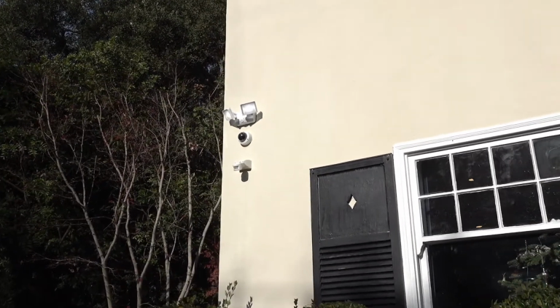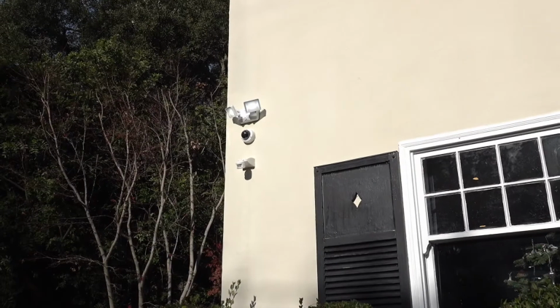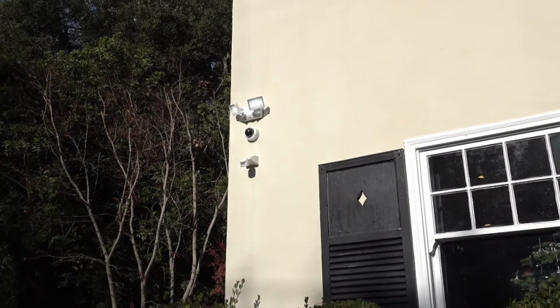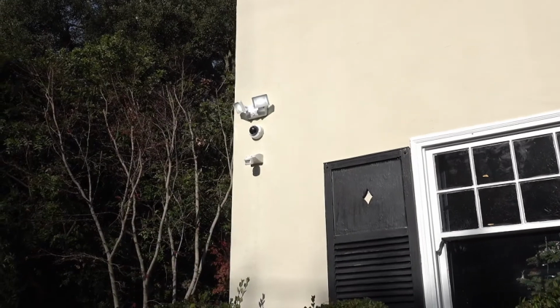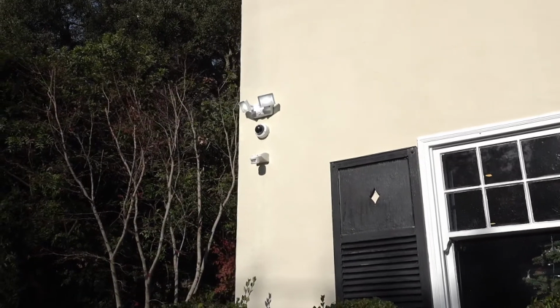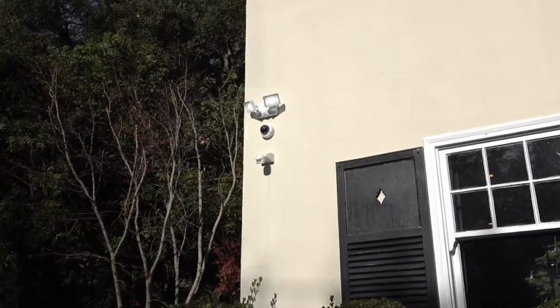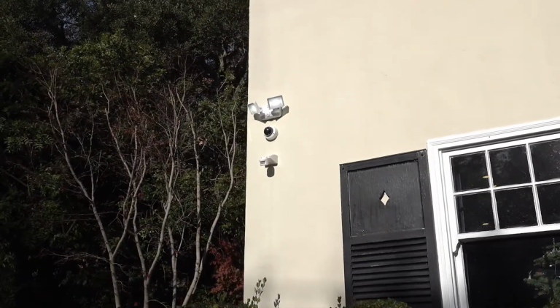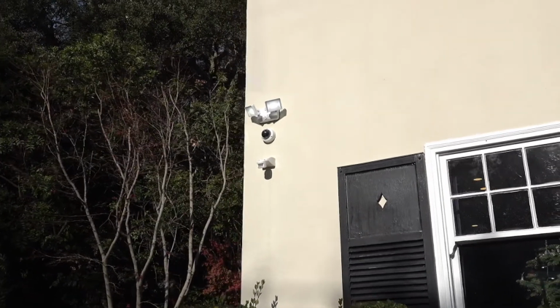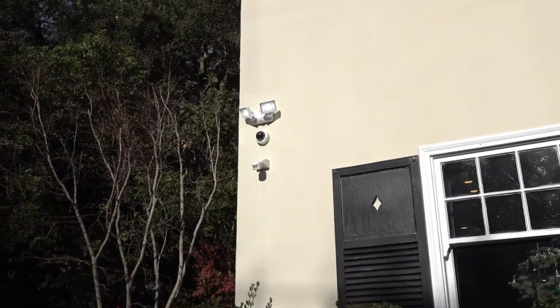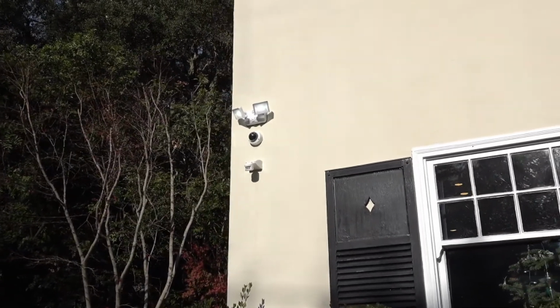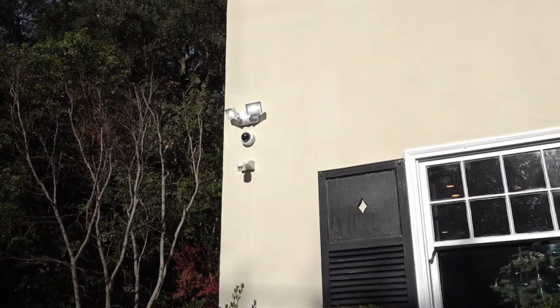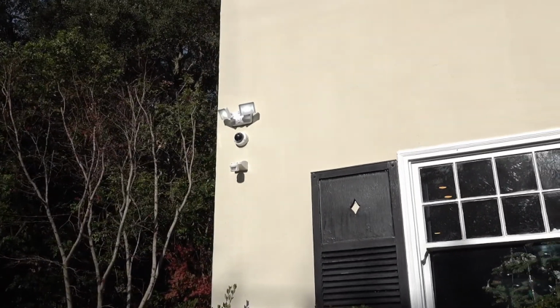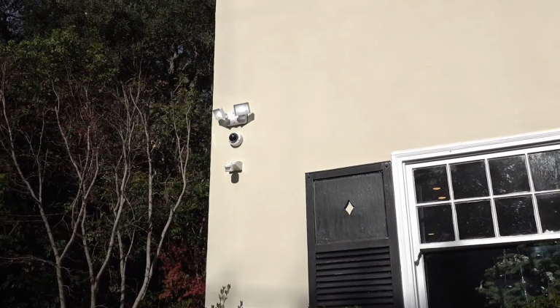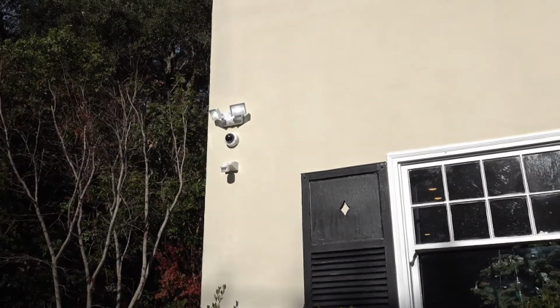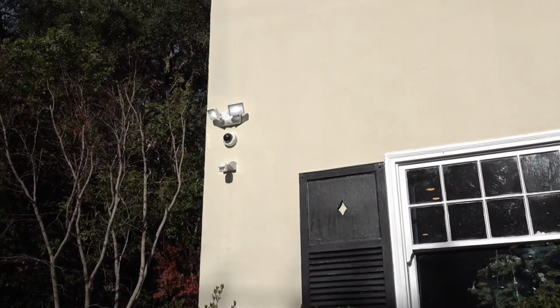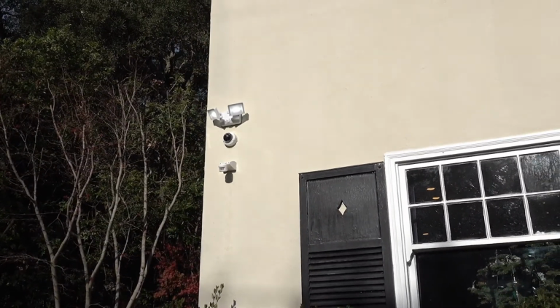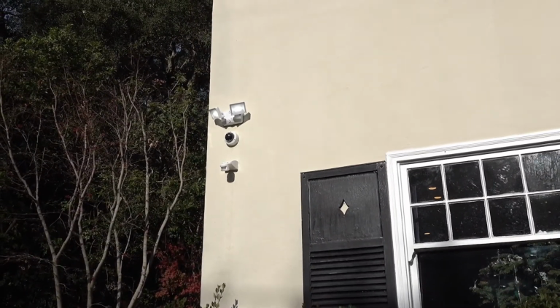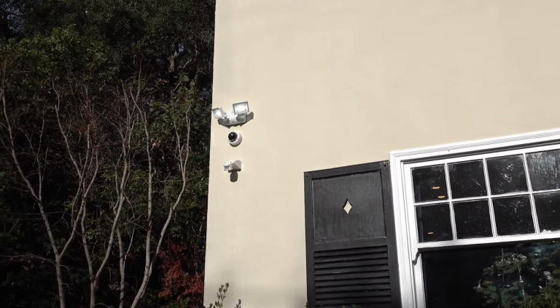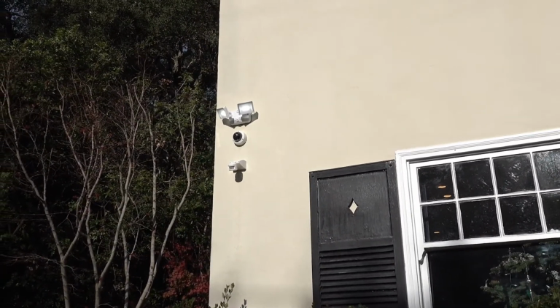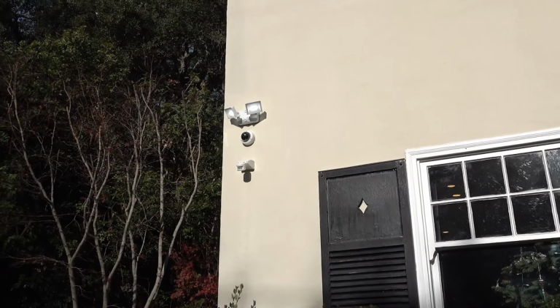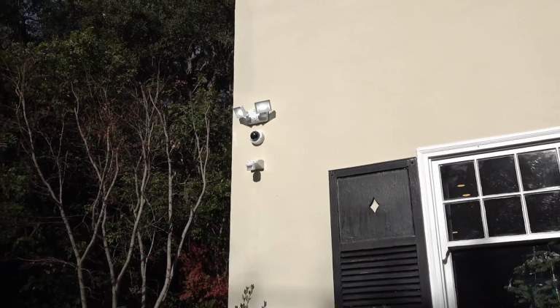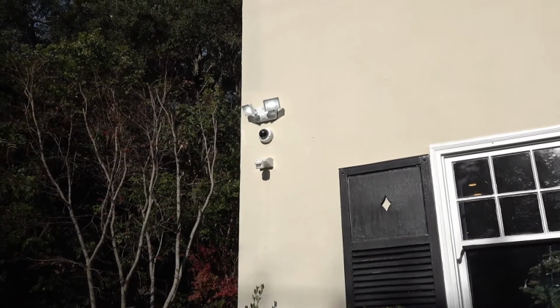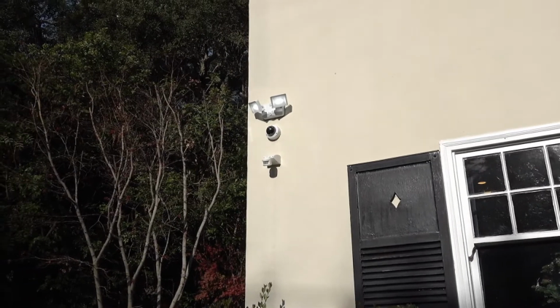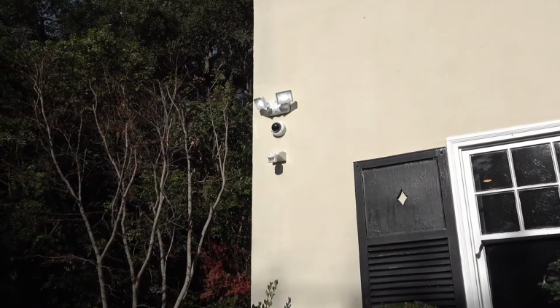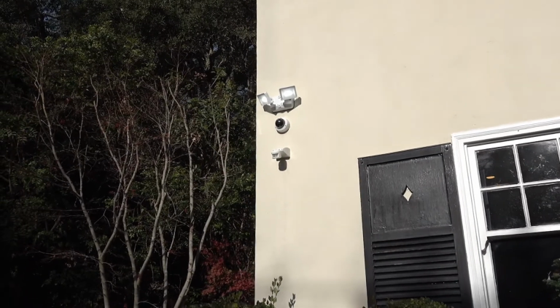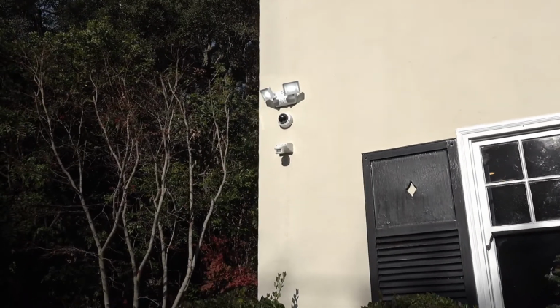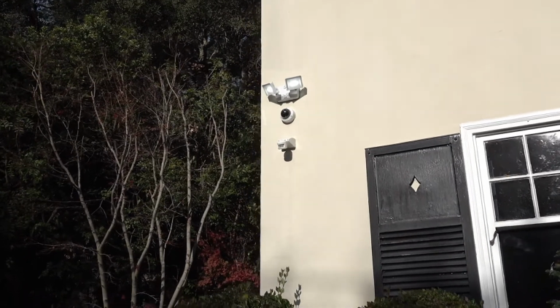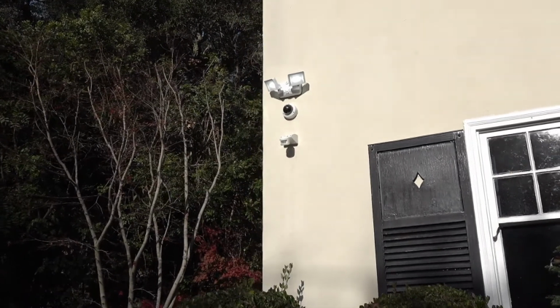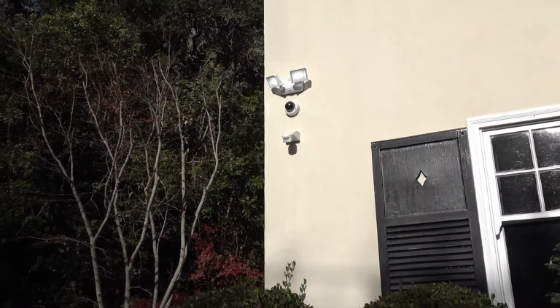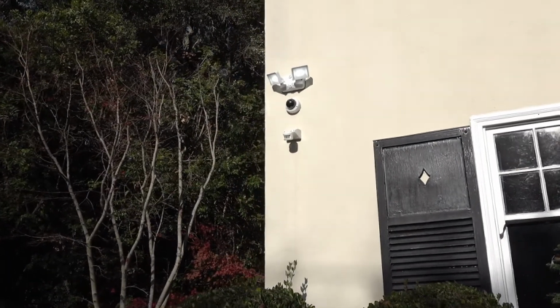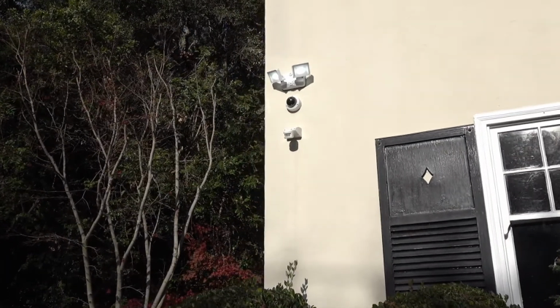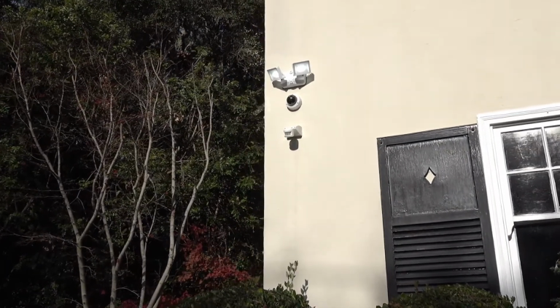It would have been pretty hard to do with high voltage wiring. With the addition of the Poet Lights, these six security cameras are now able to record in color.